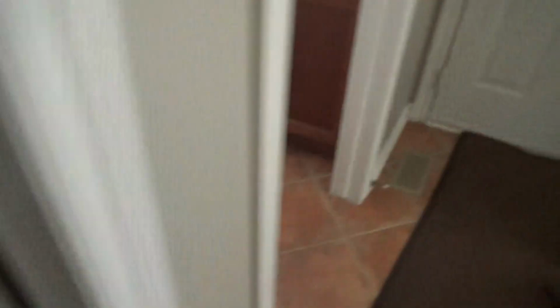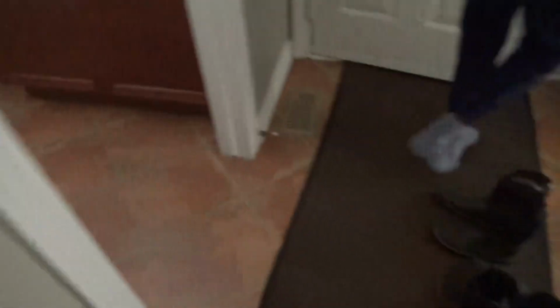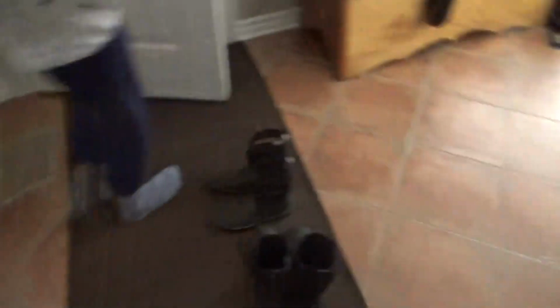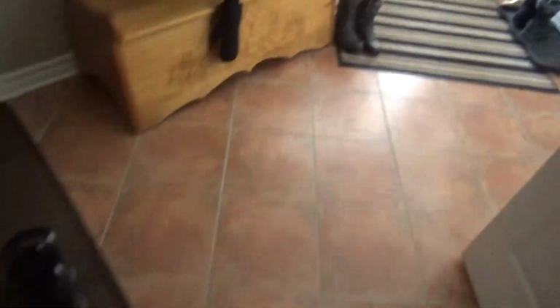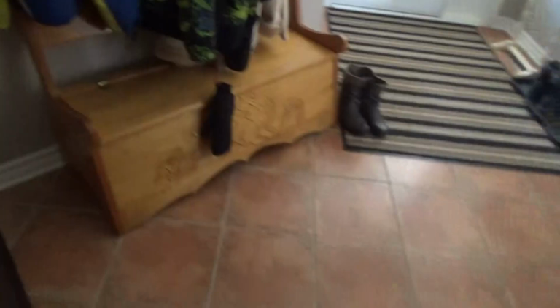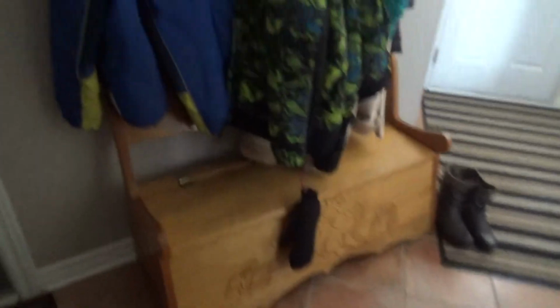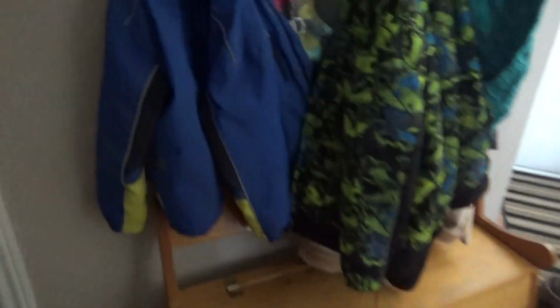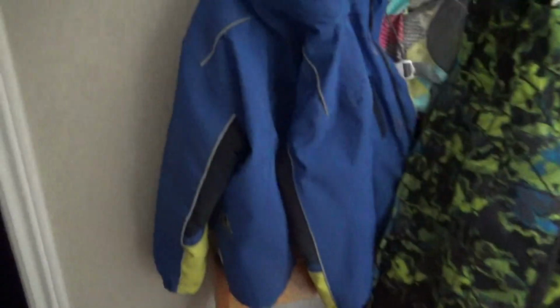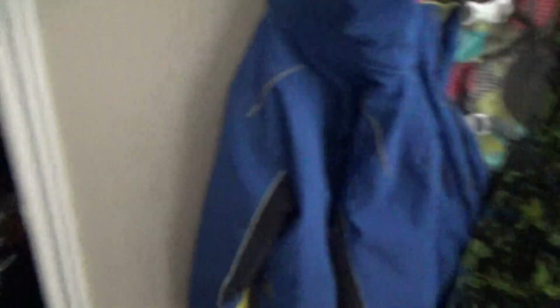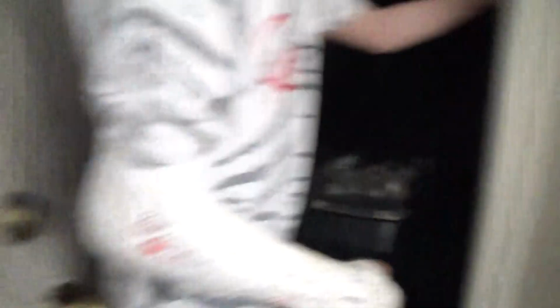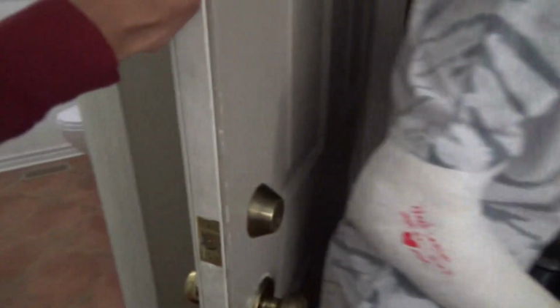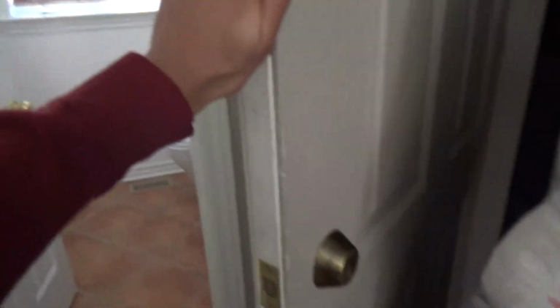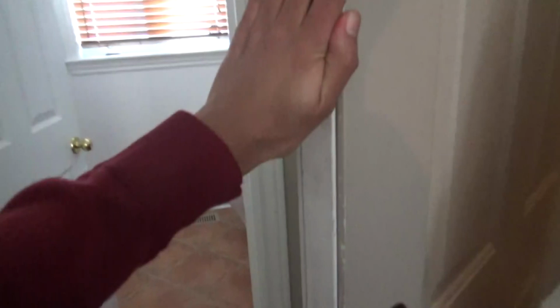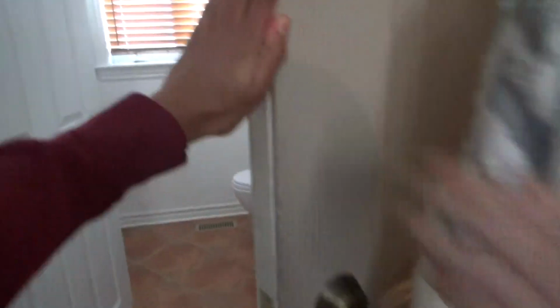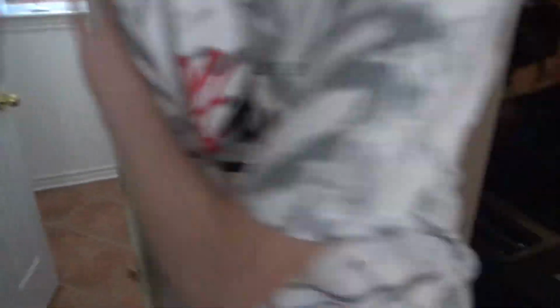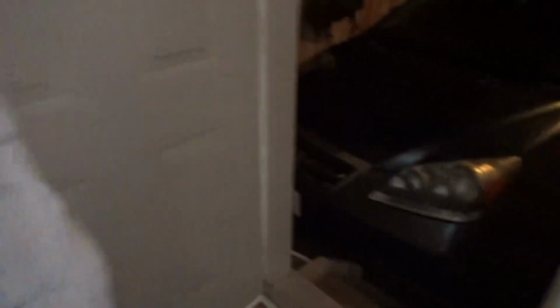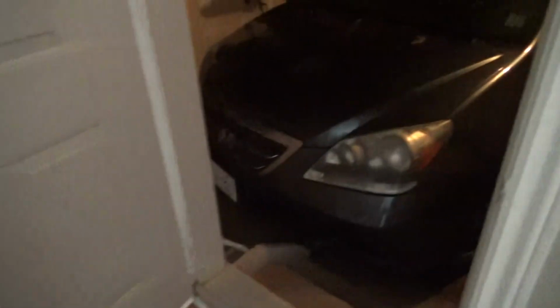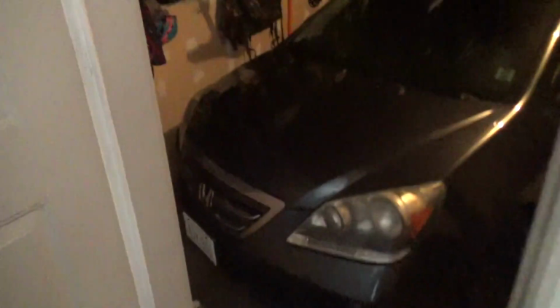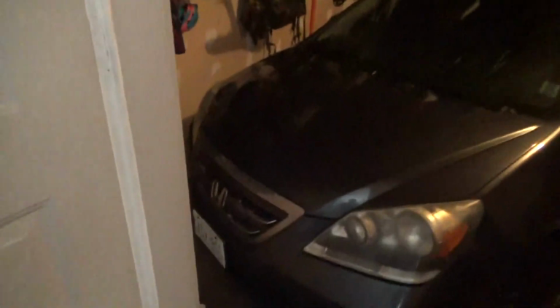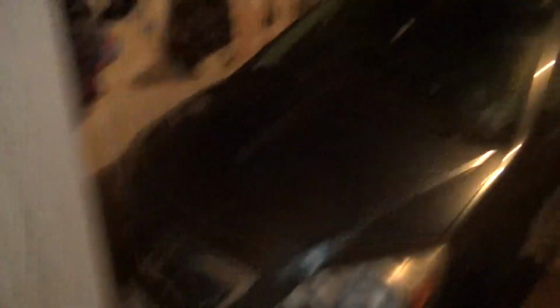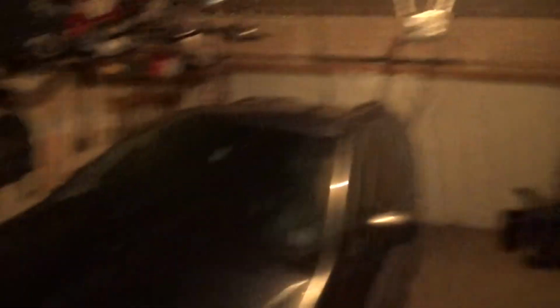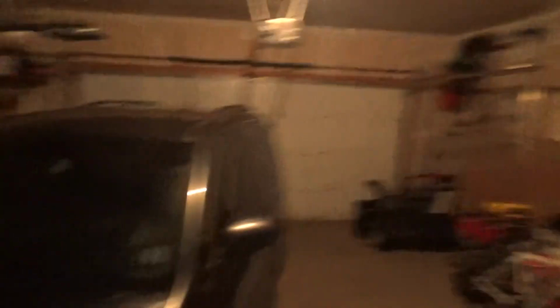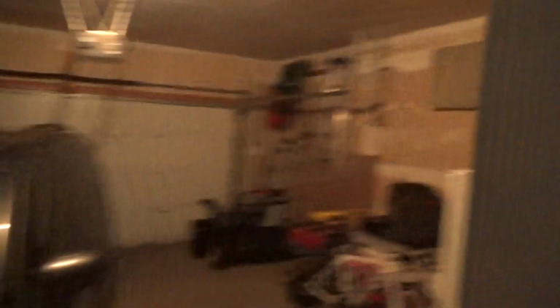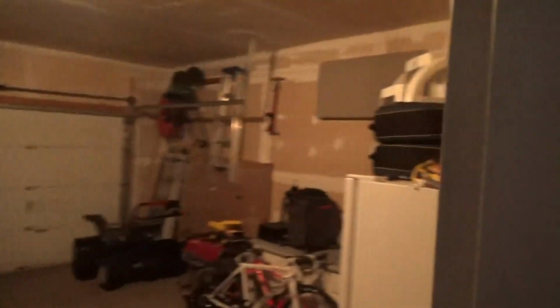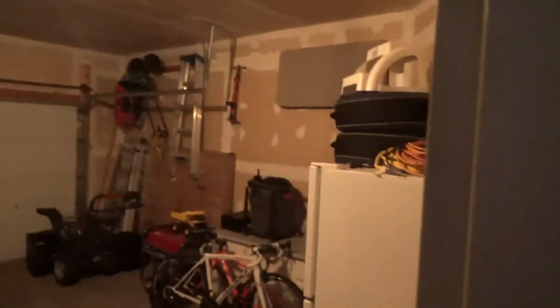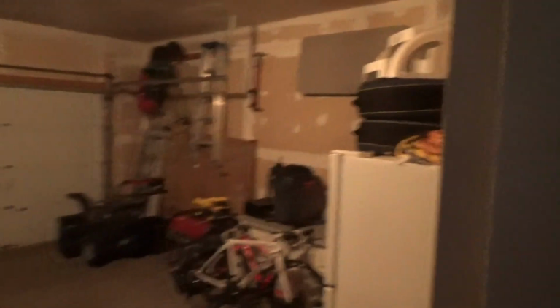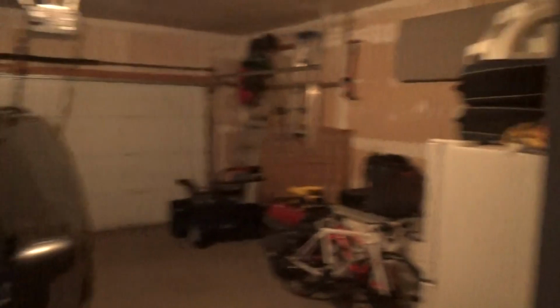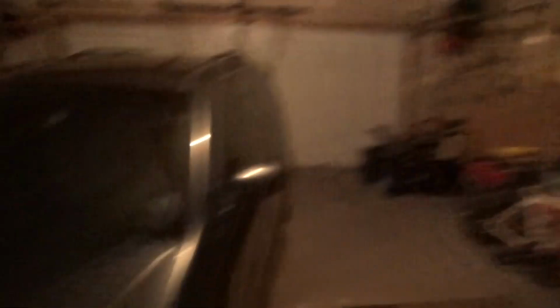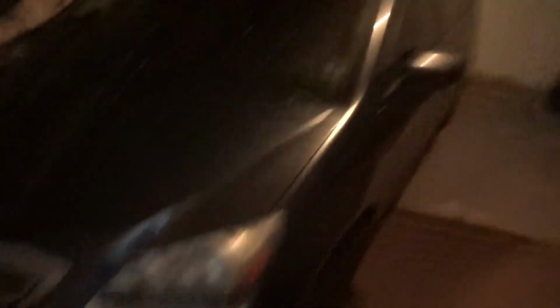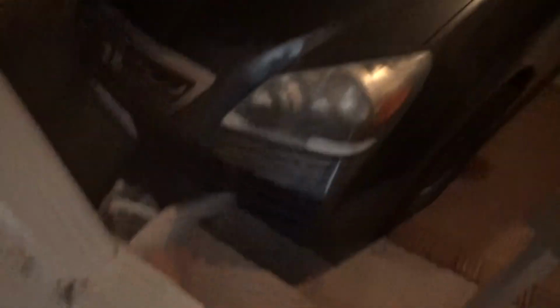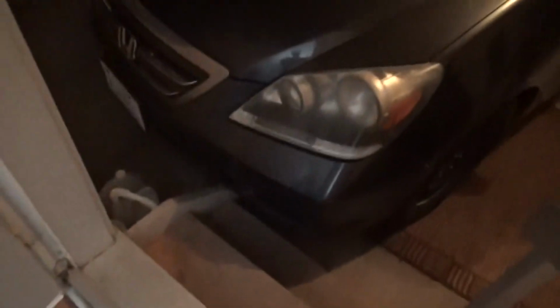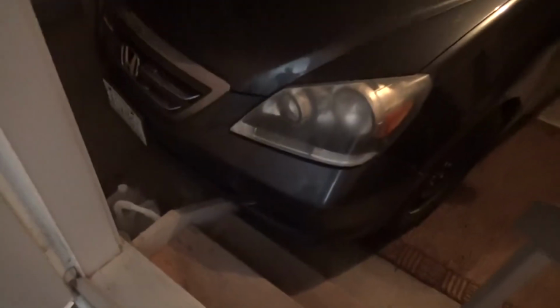The garage — we'll turn on the light real quick. Got a nice drive and a garage door. The car is in here too.